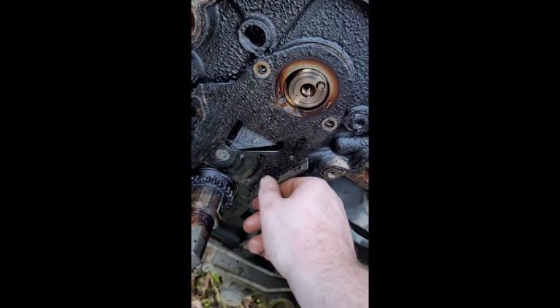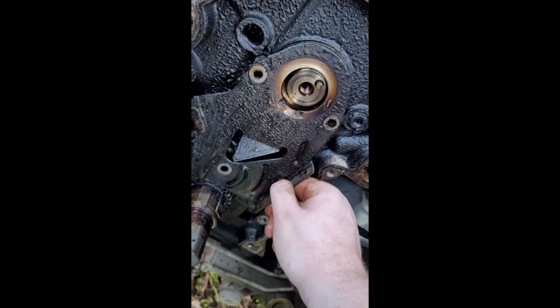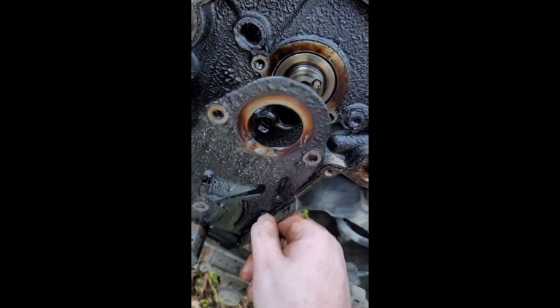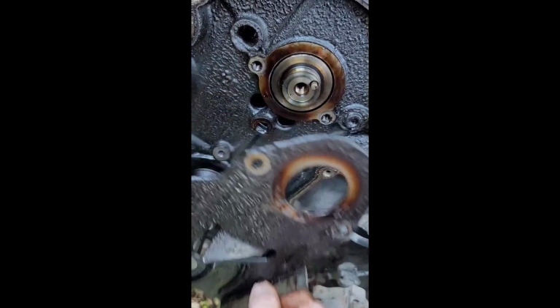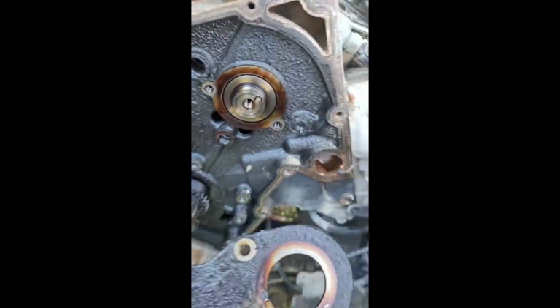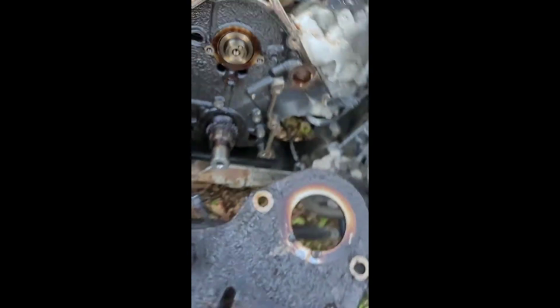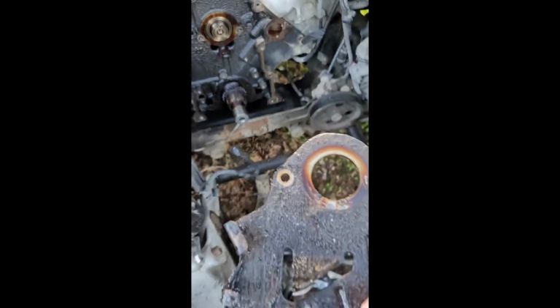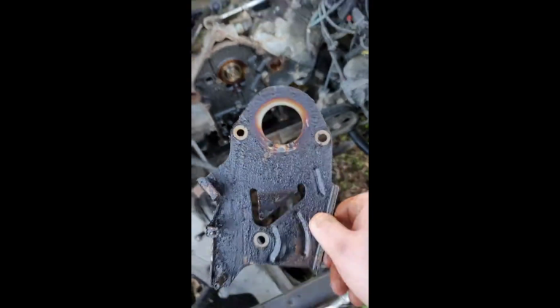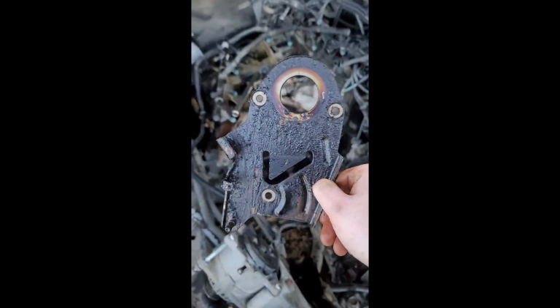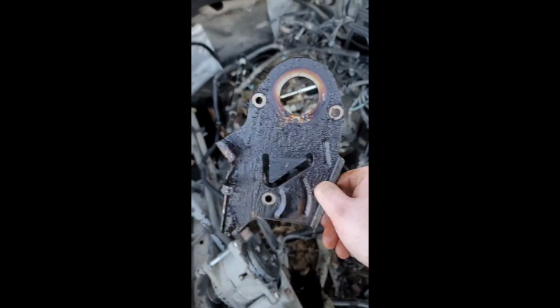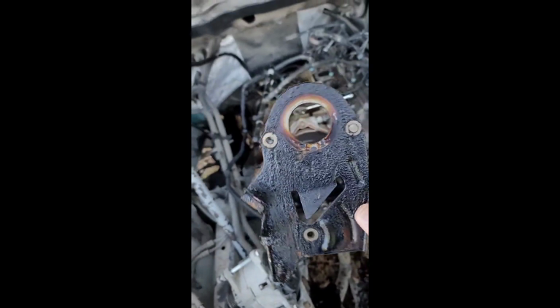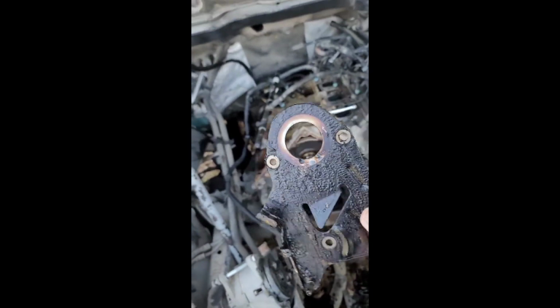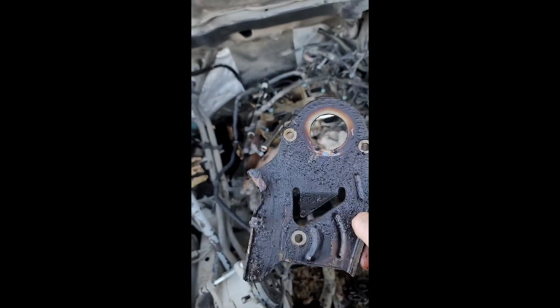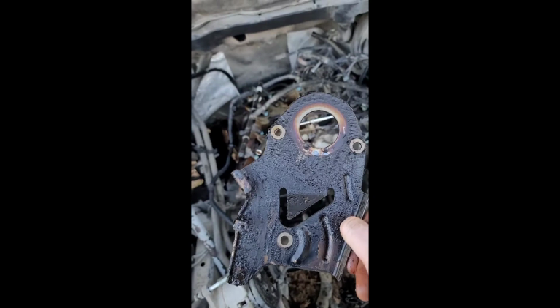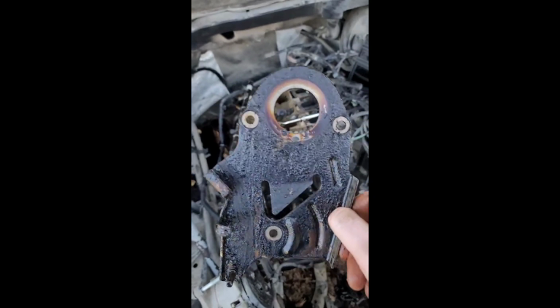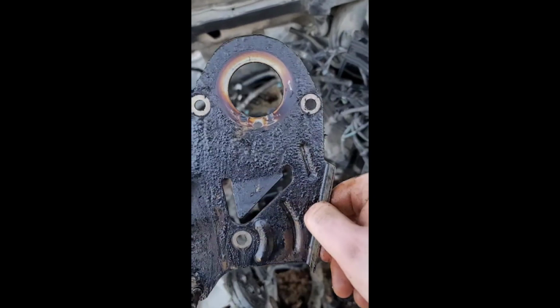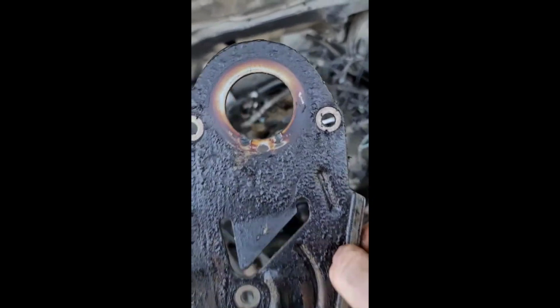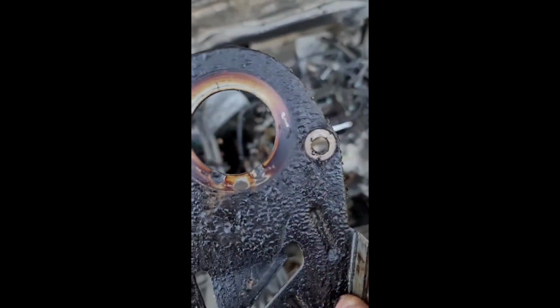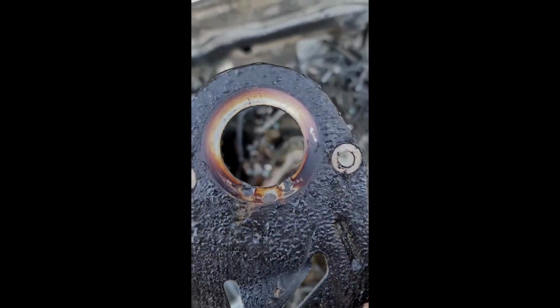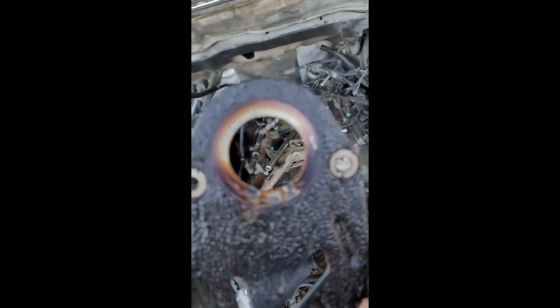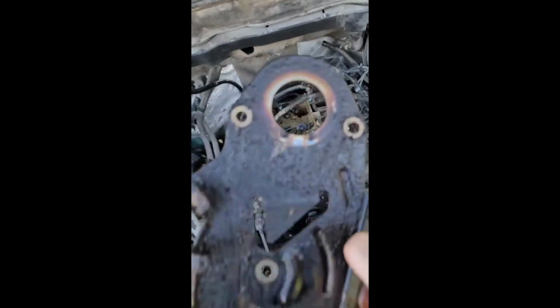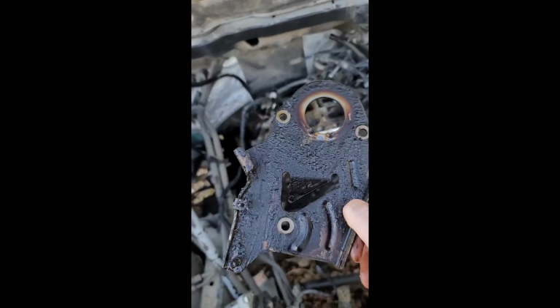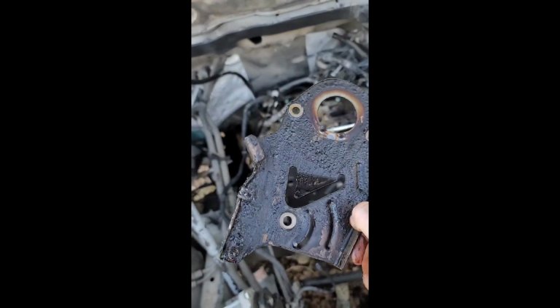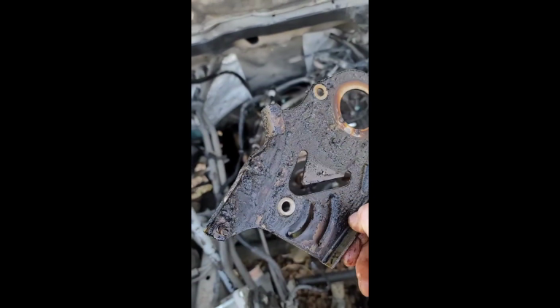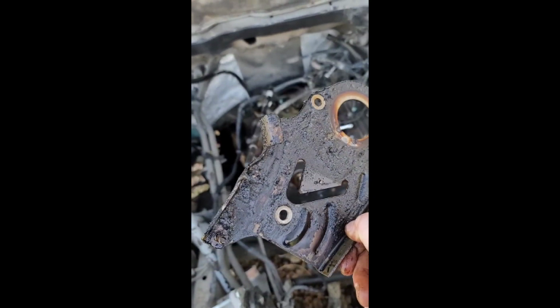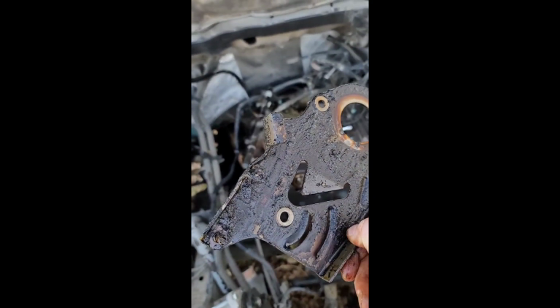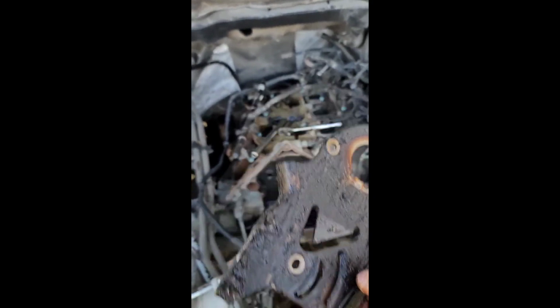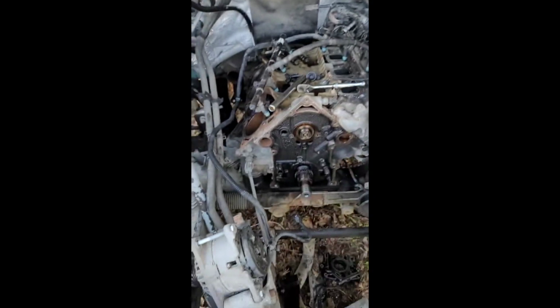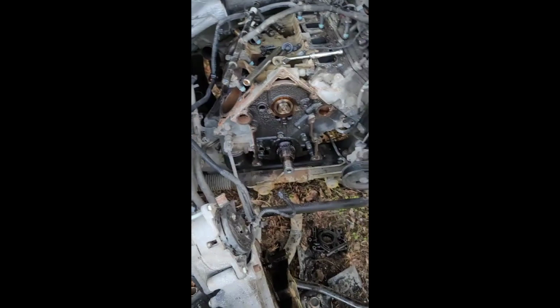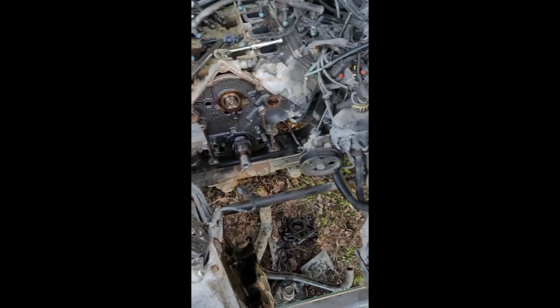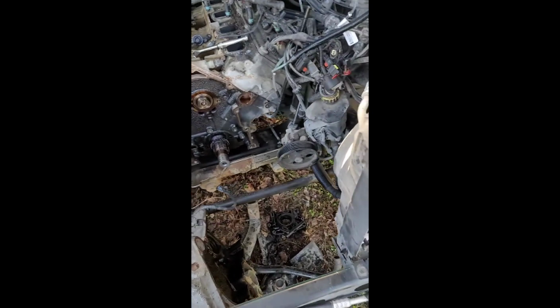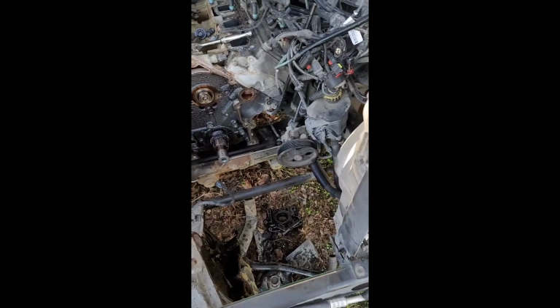I'll pull this out. This is your old 15. The dam is right there — the dam is right here. In the next video...